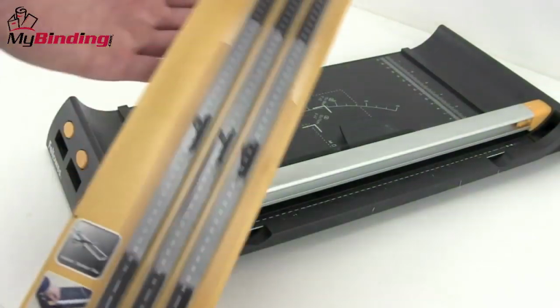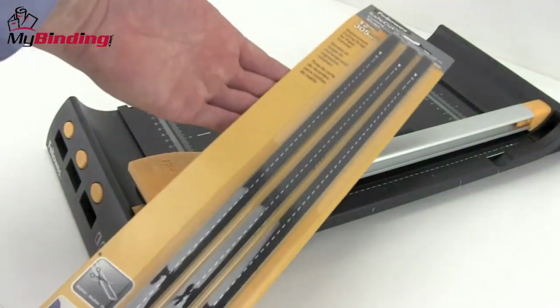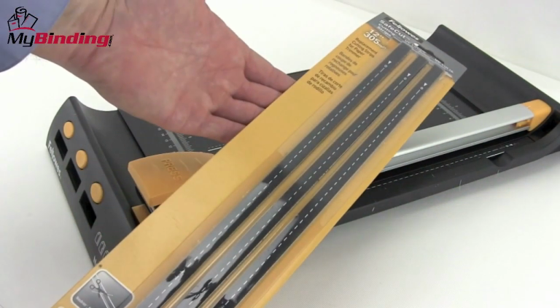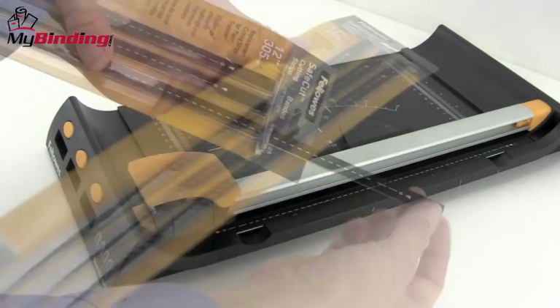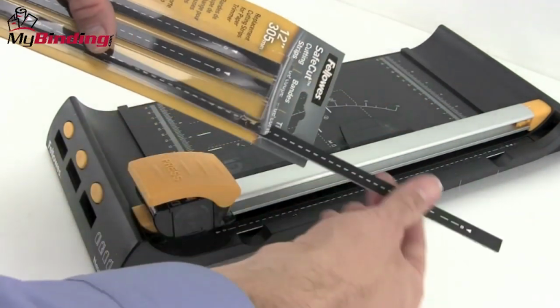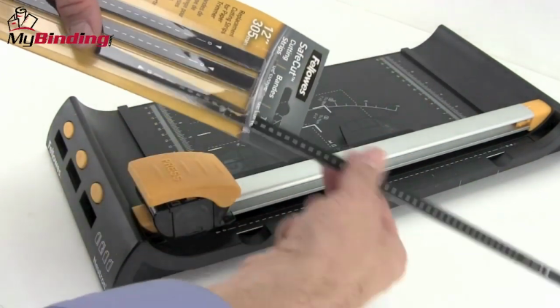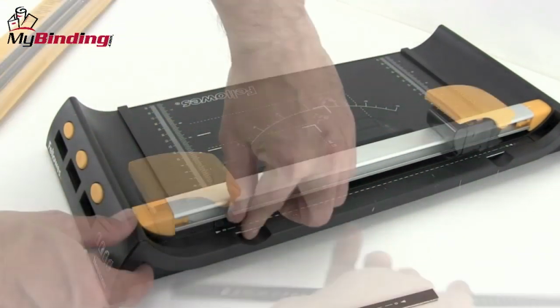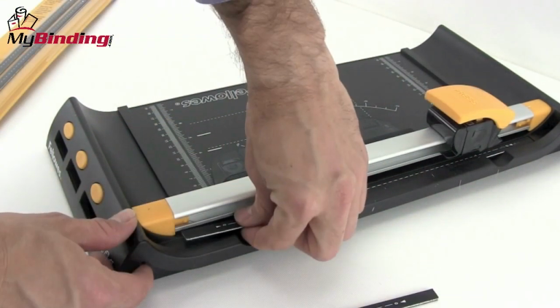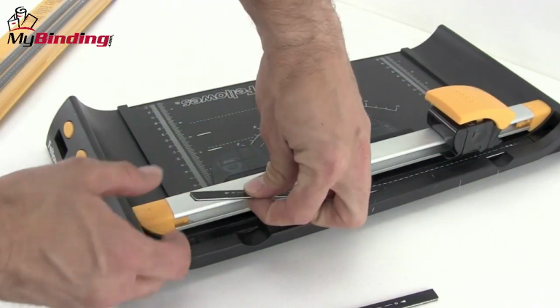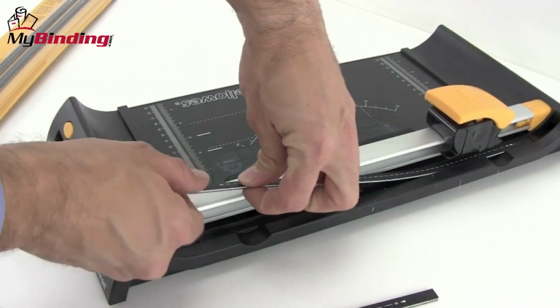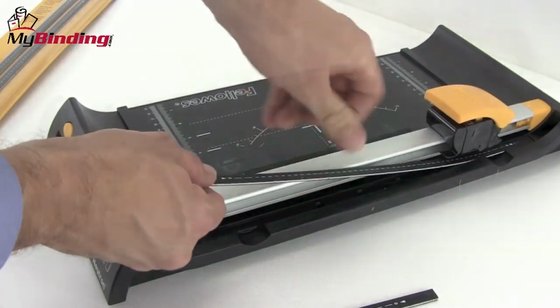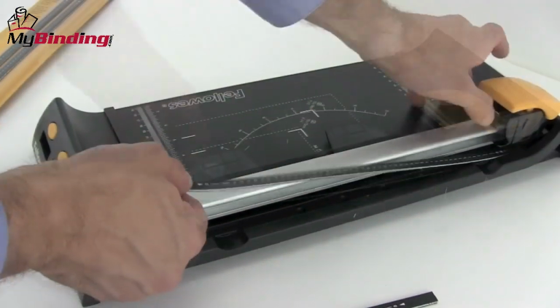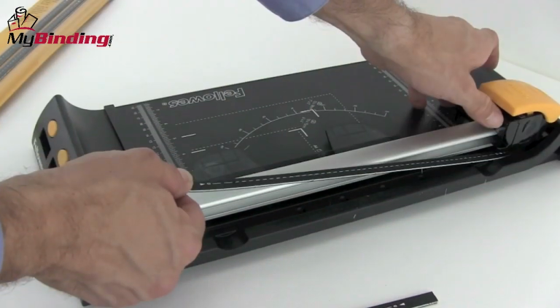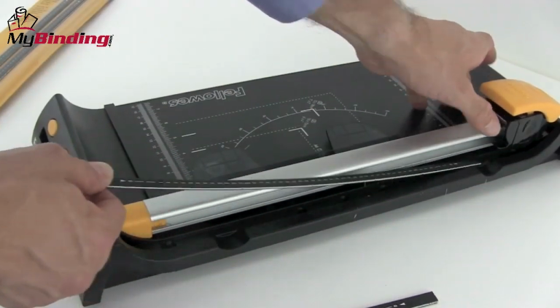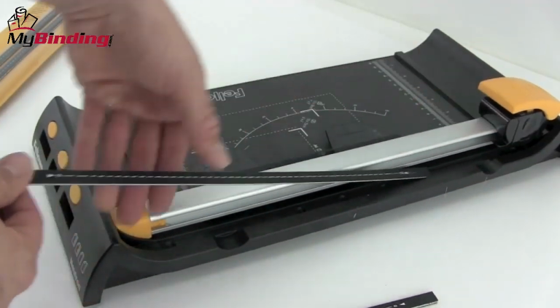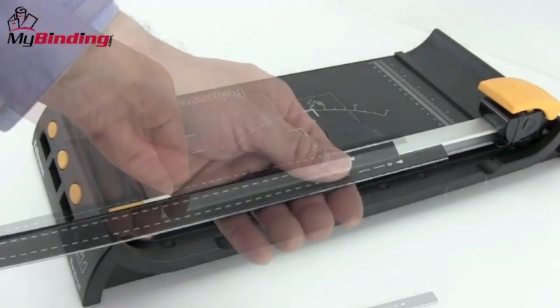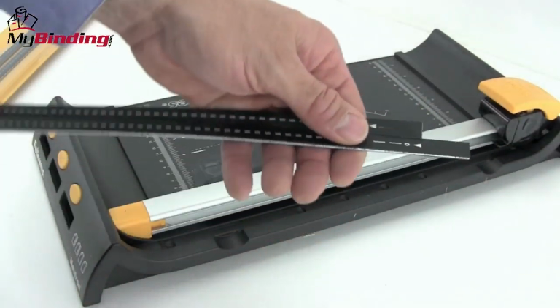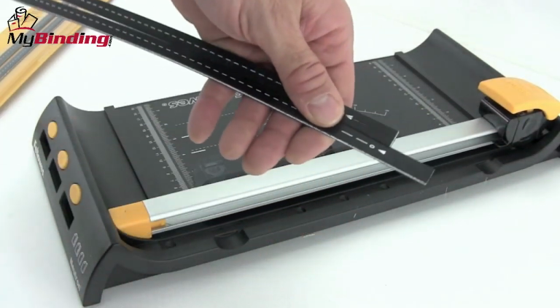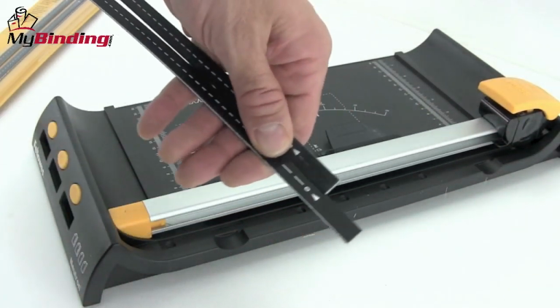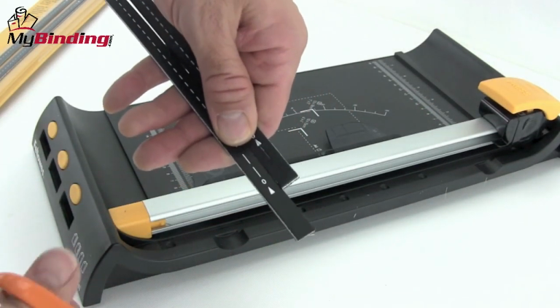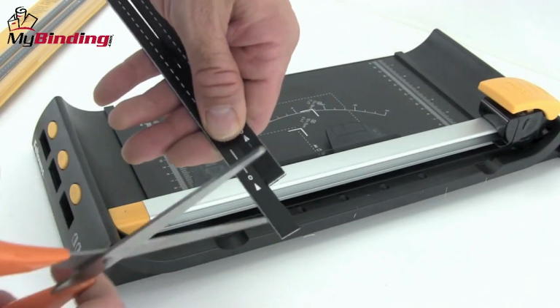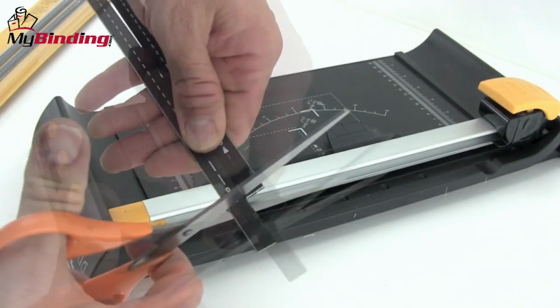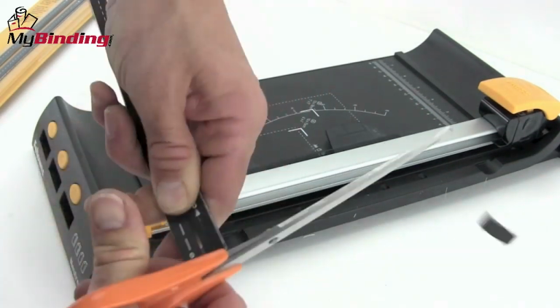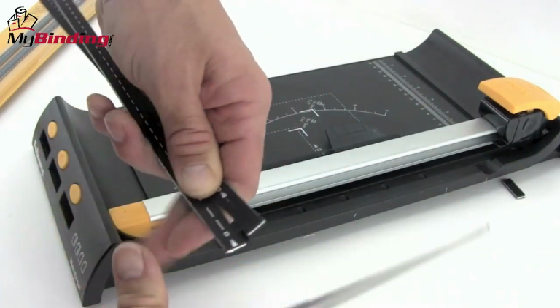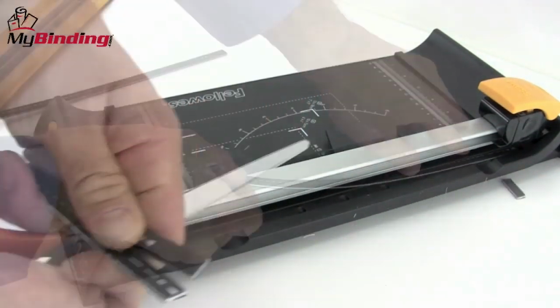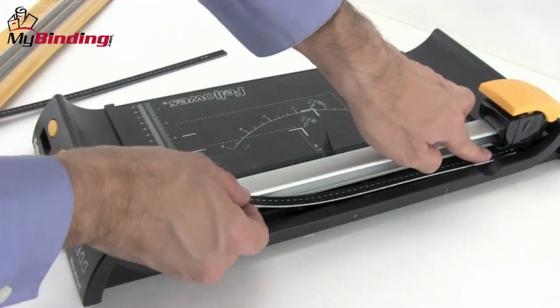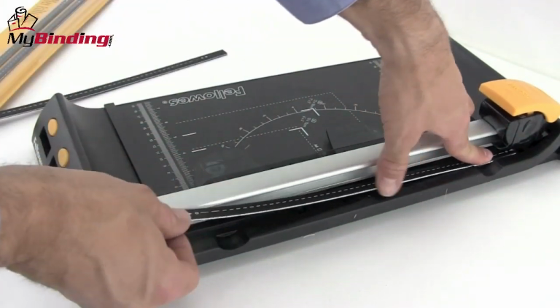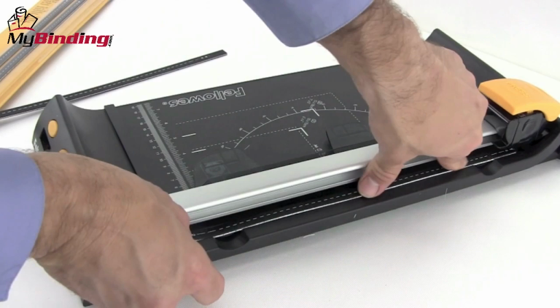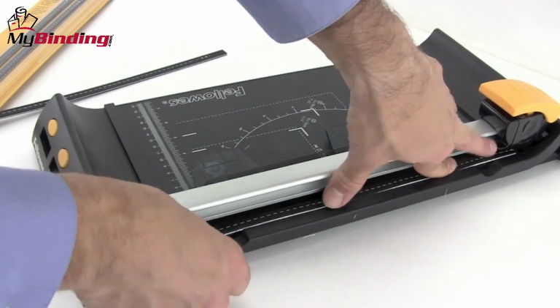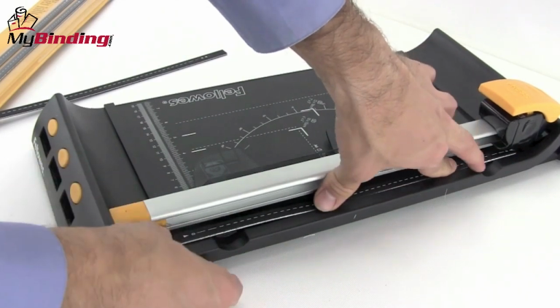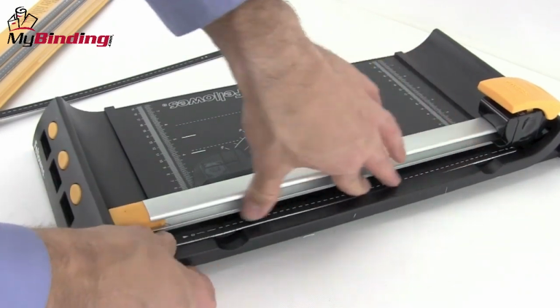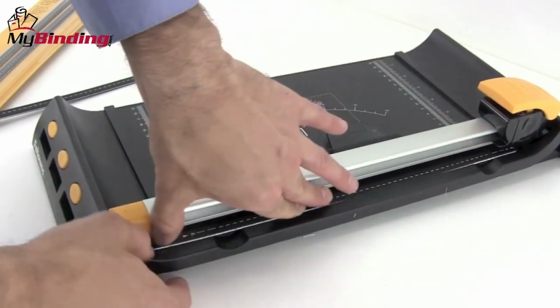After some time, the cutting mat will wear out, and replacement is as simple as you see here. Simply pull out the old one, trim the new one to match the old one, and place it right back in.